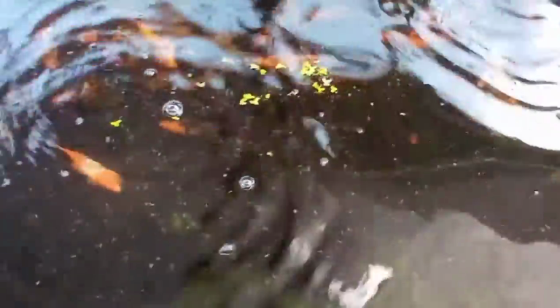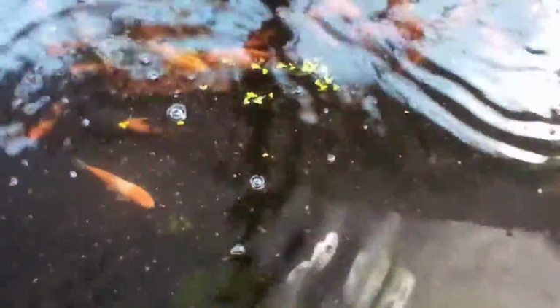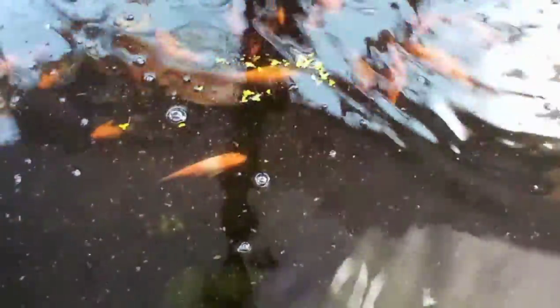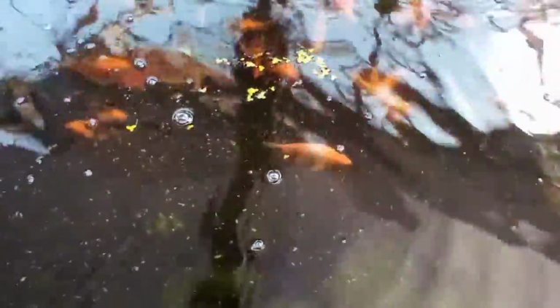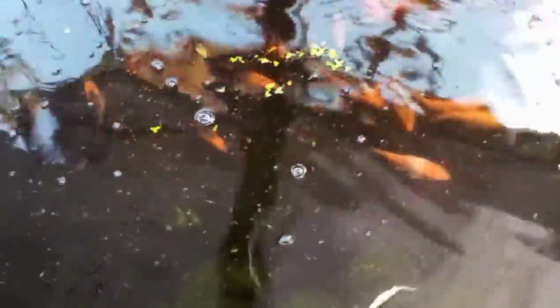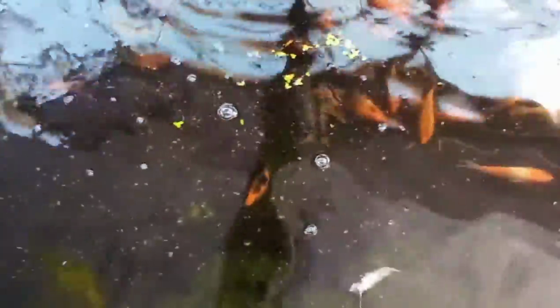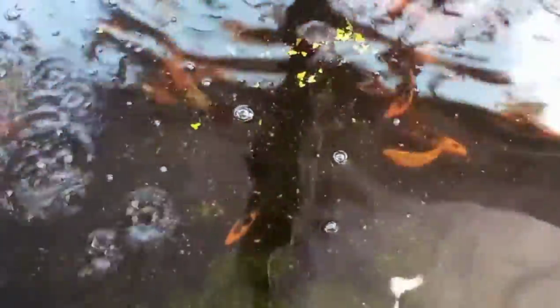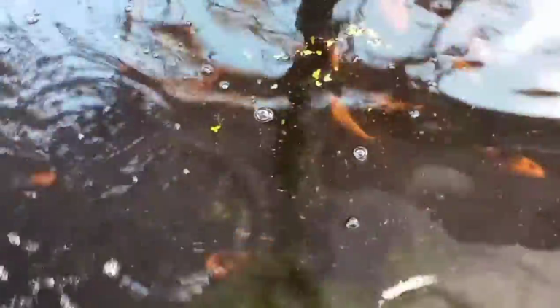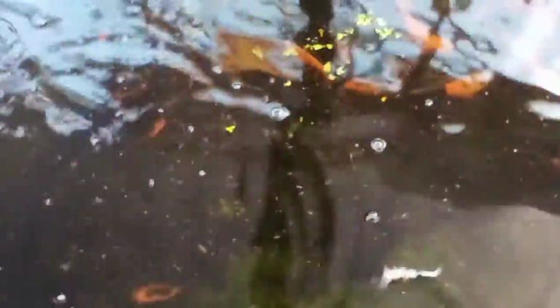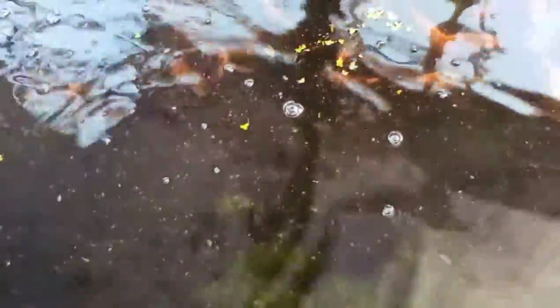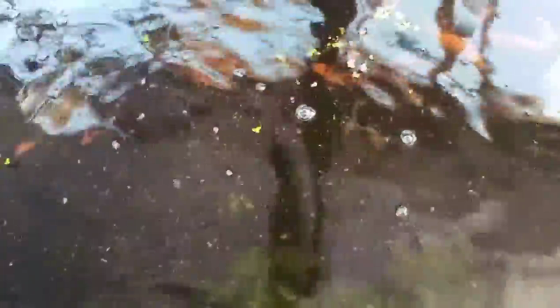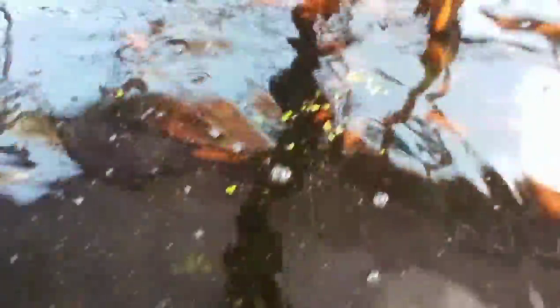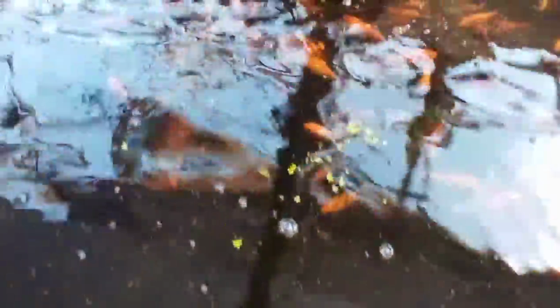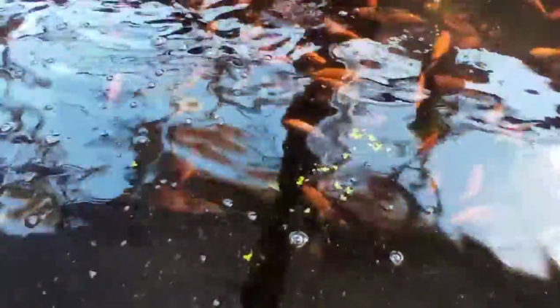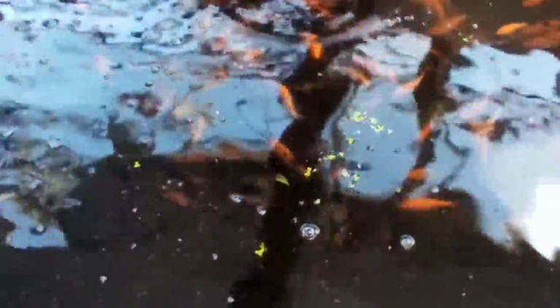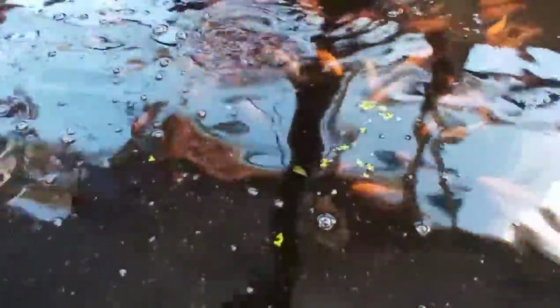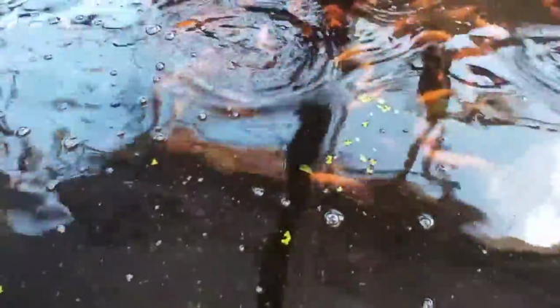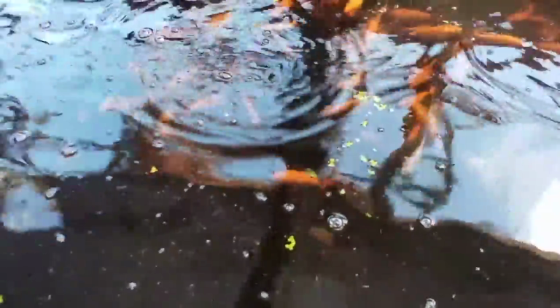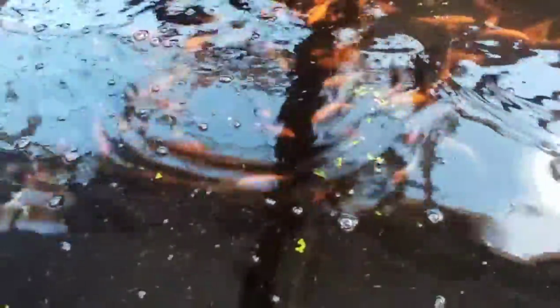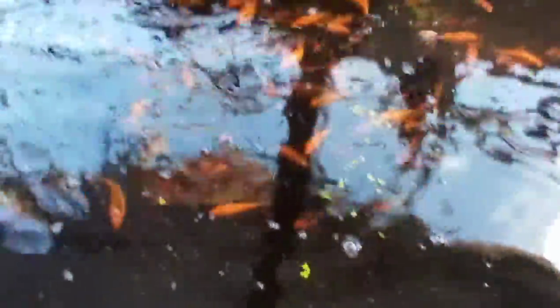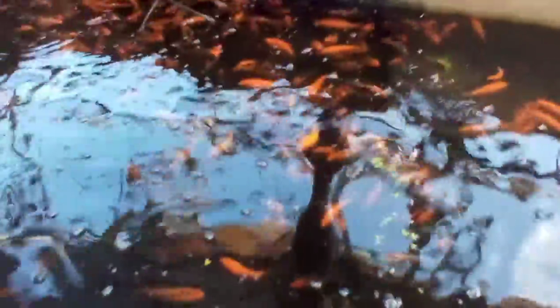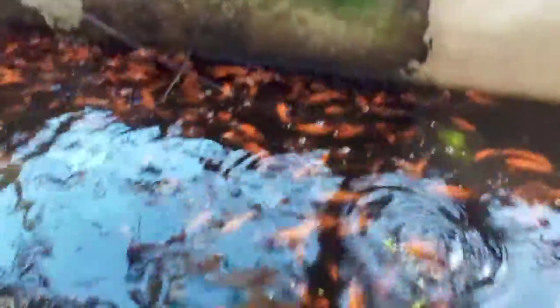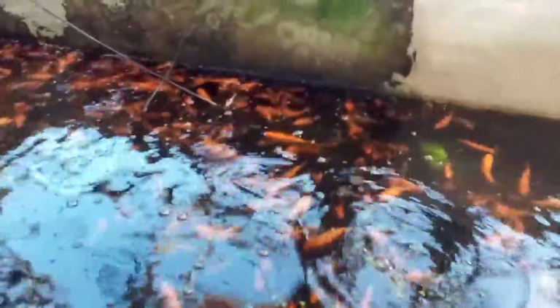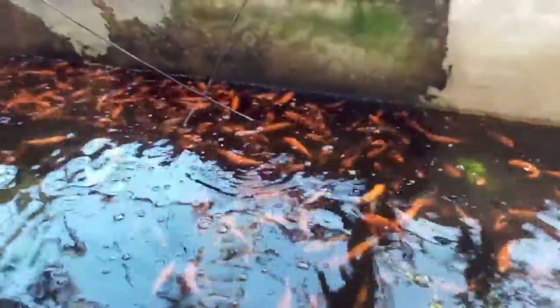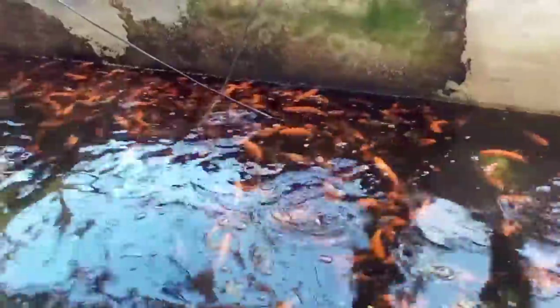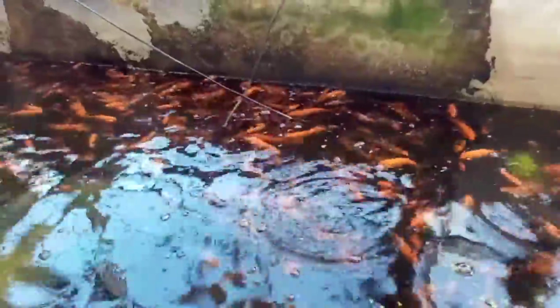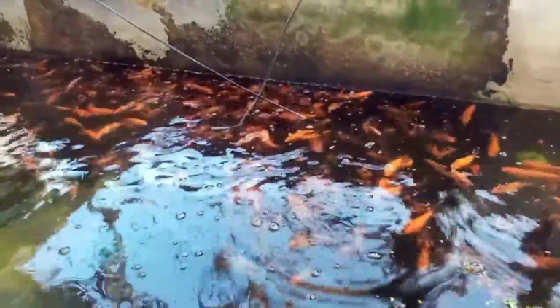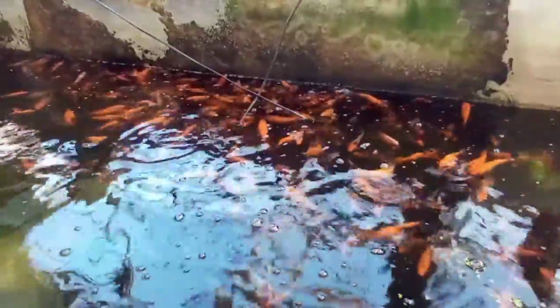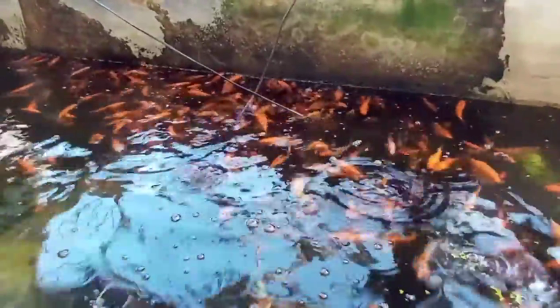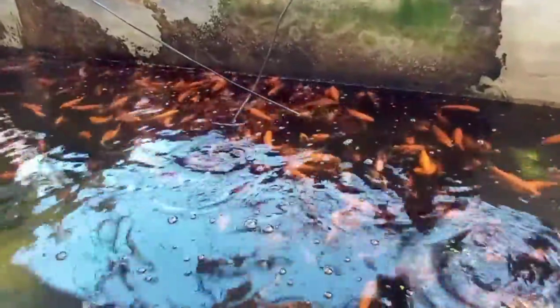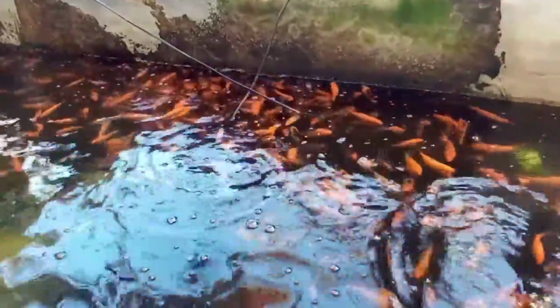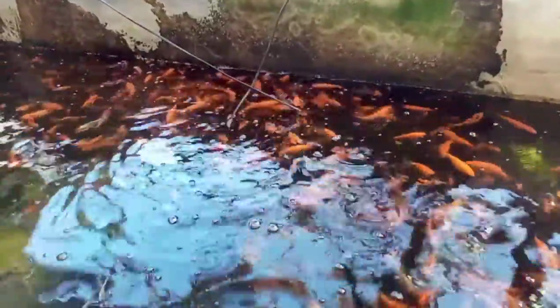They love live food — fish love live food. They love the fun of chasing their own prey. You can see now the mosquito larvae are on the walls of the tank, which is why they're up here.